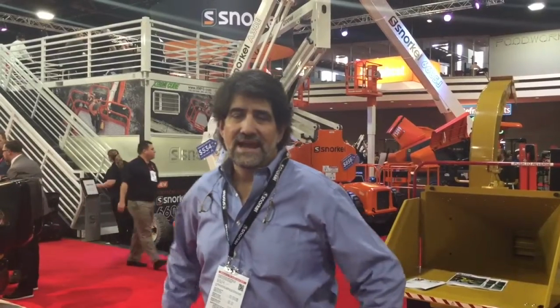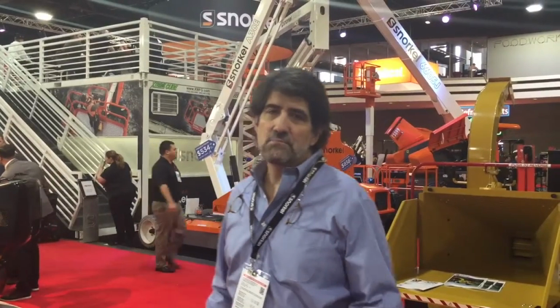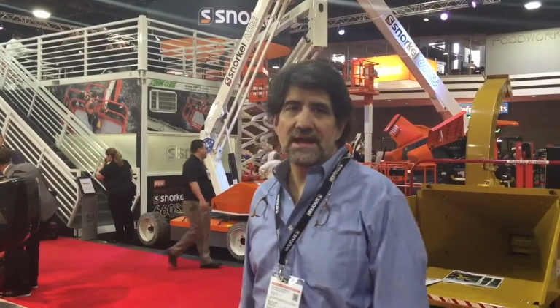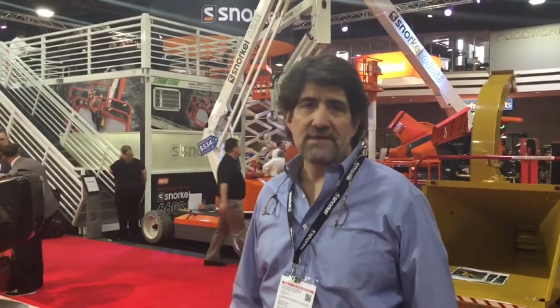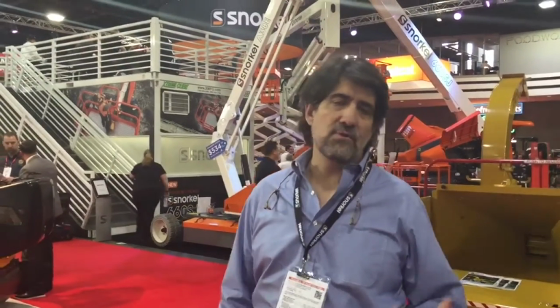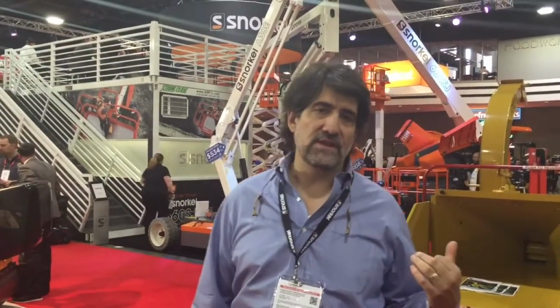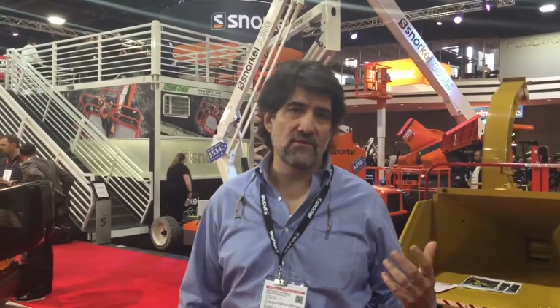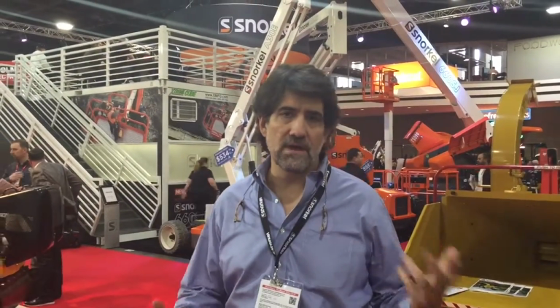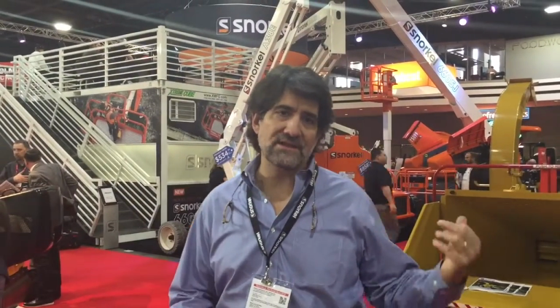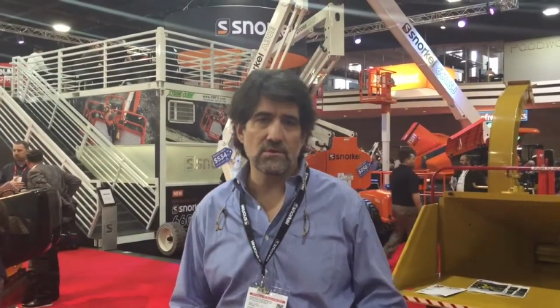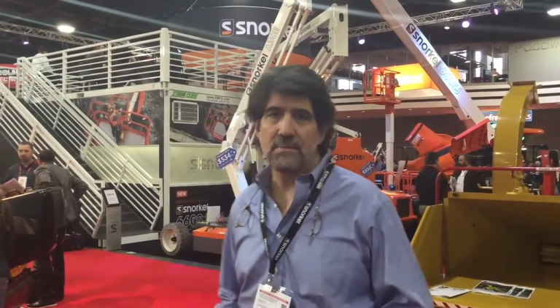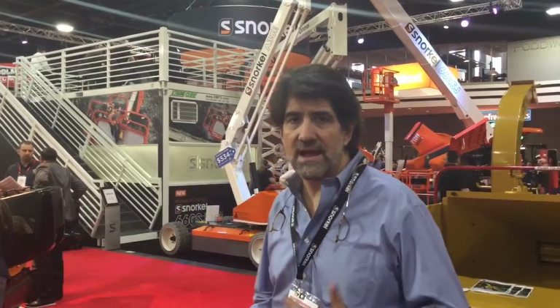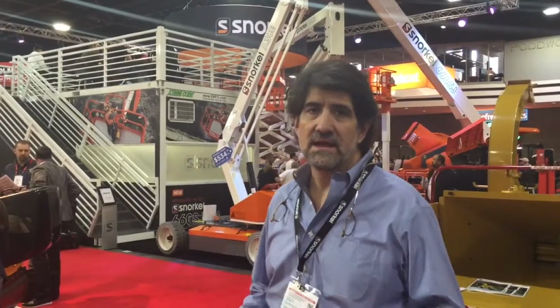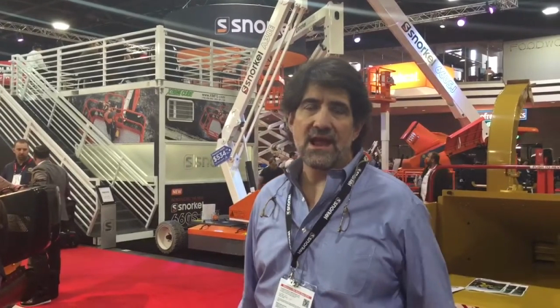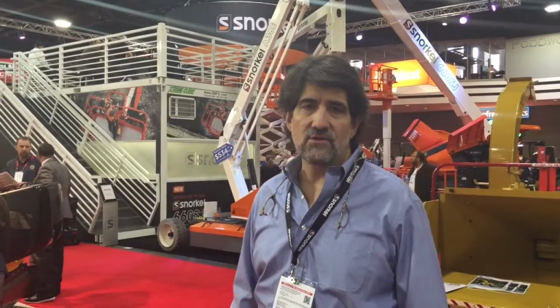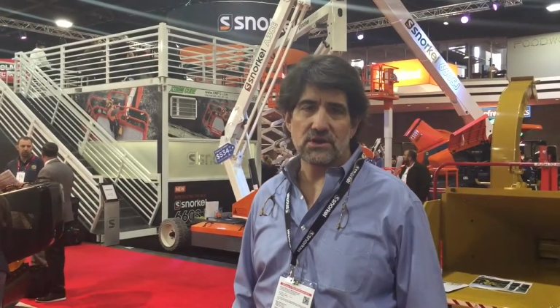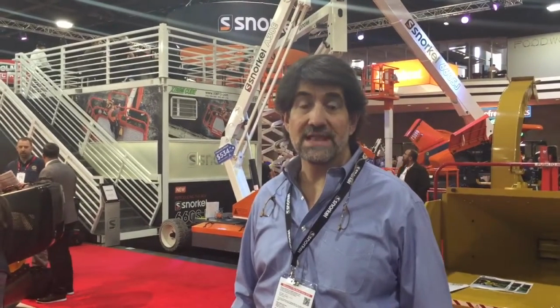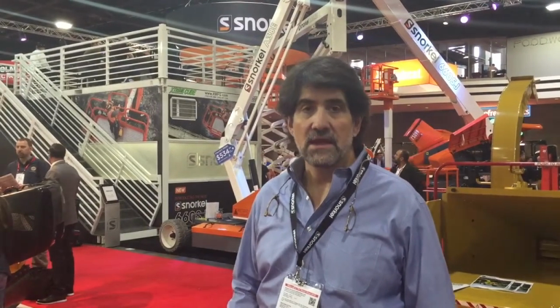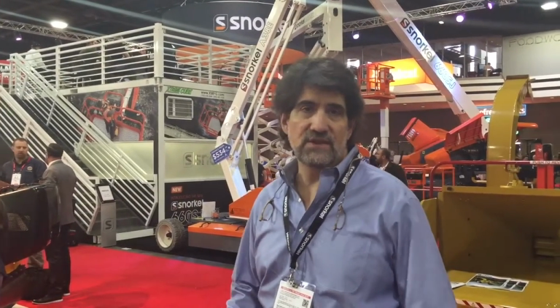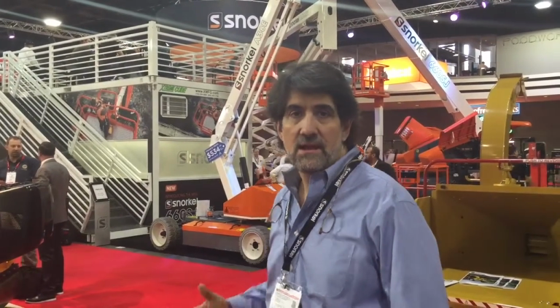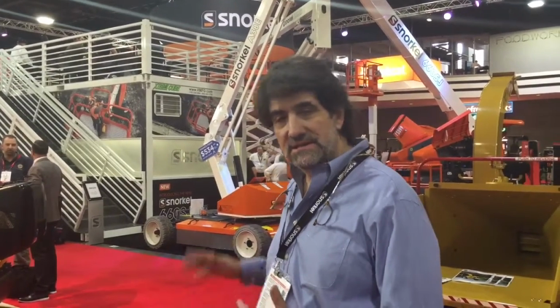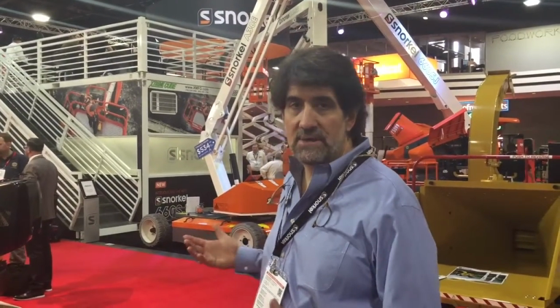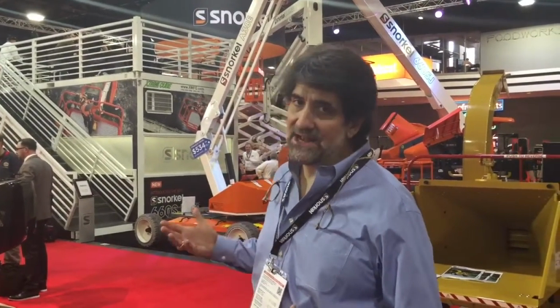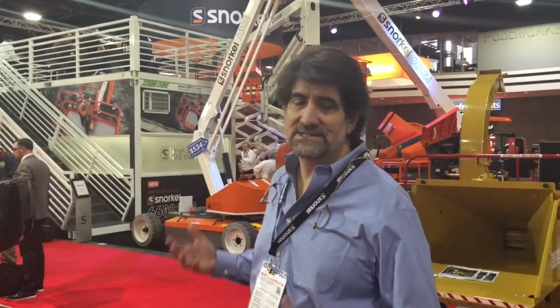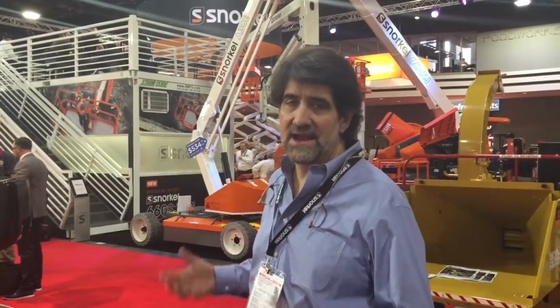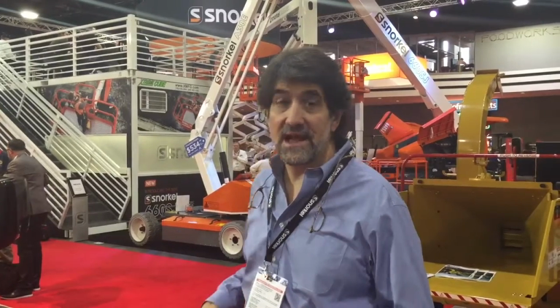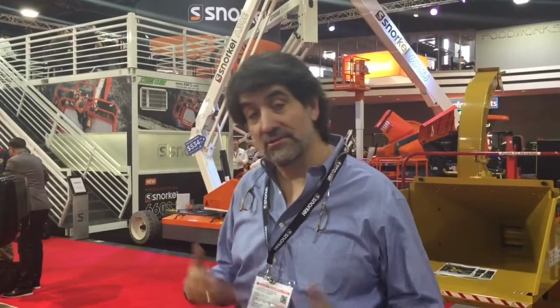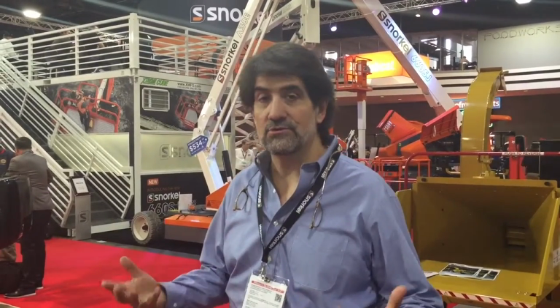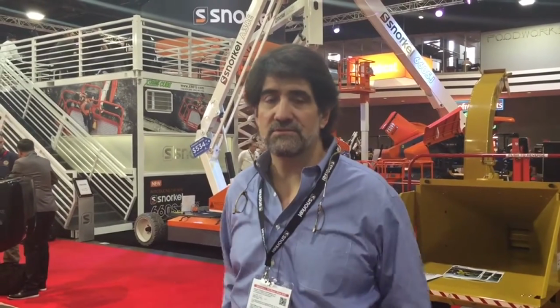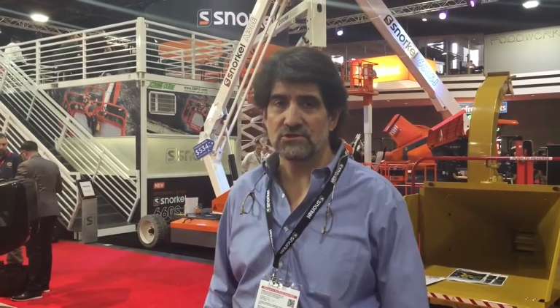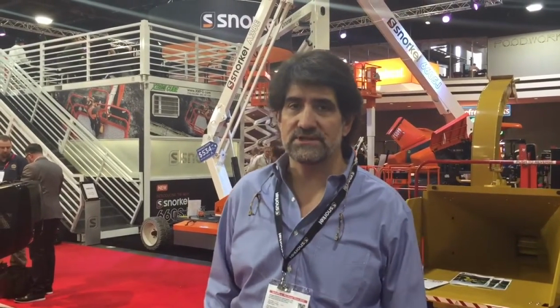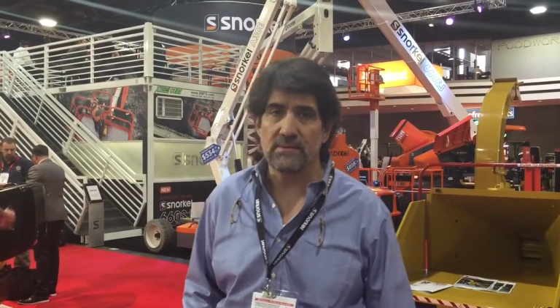Hey, this is Mark again. If you saw our previous video from last week when we were setting up here at ARA, the rental show here in Atlanta, you would have seen that basically we put up a lighting truss and their hanging sign because we told you that floor space was at a premium.